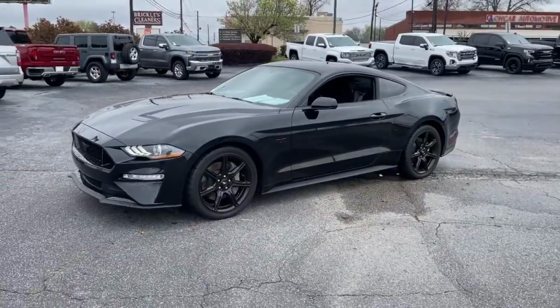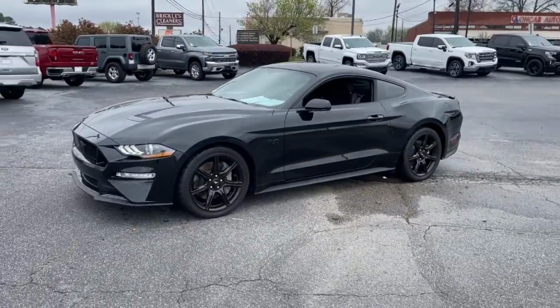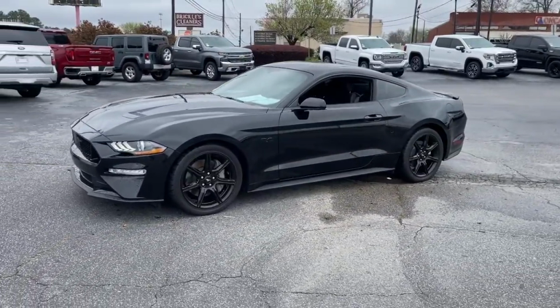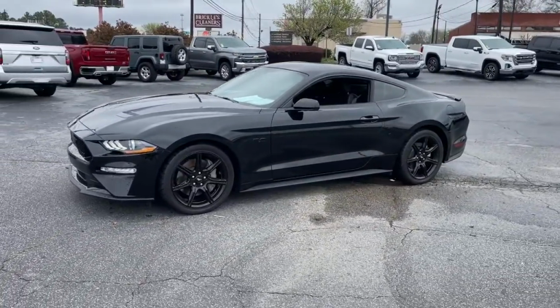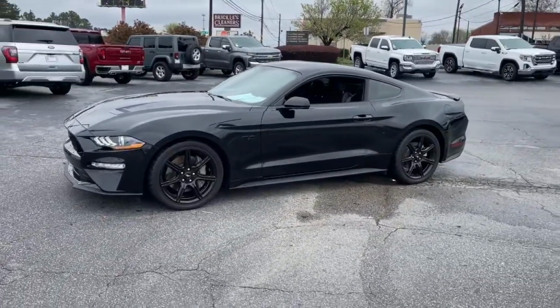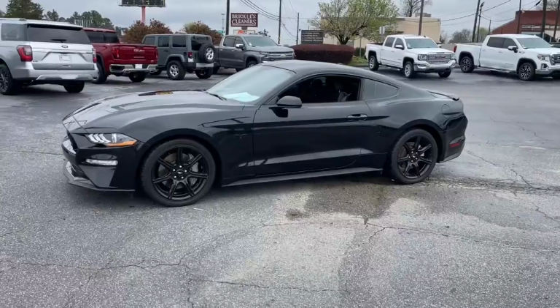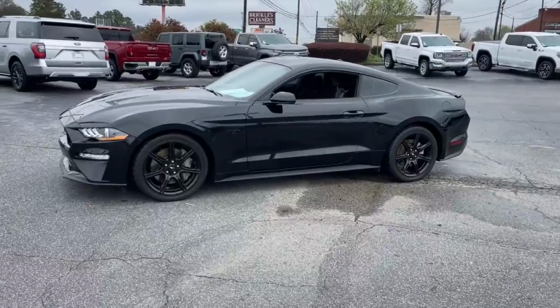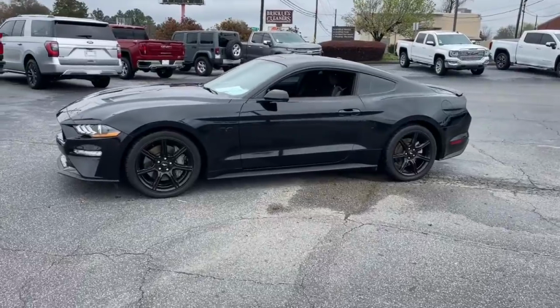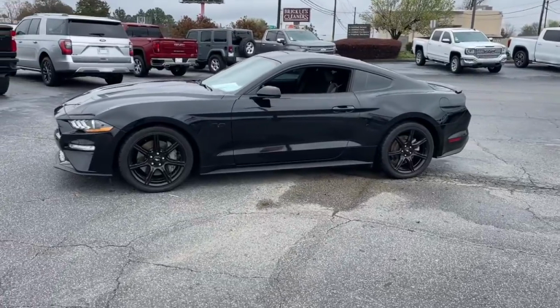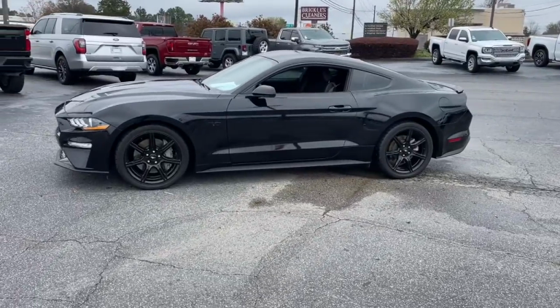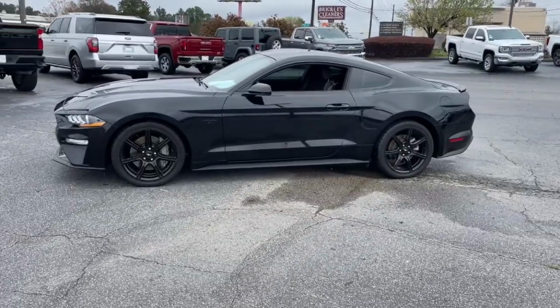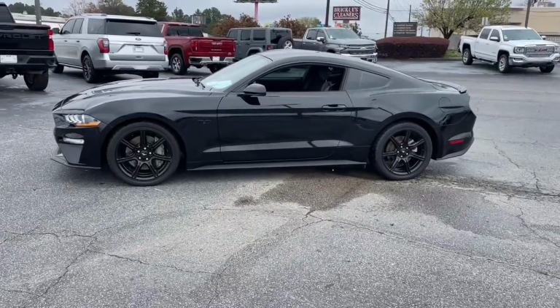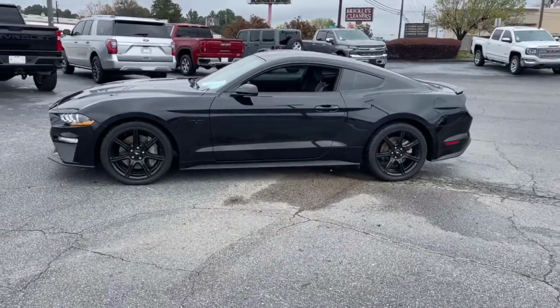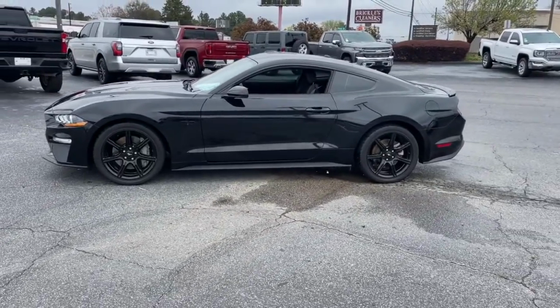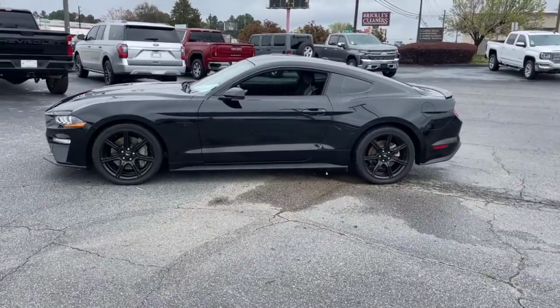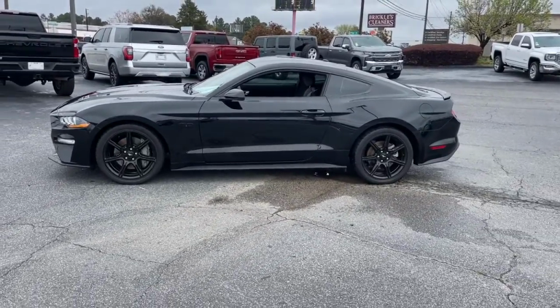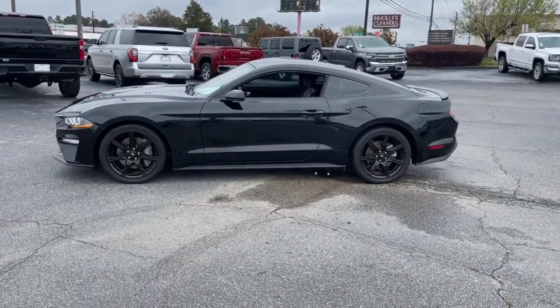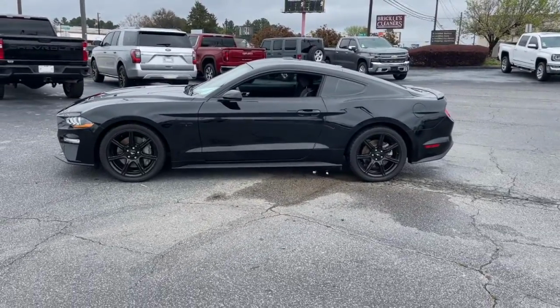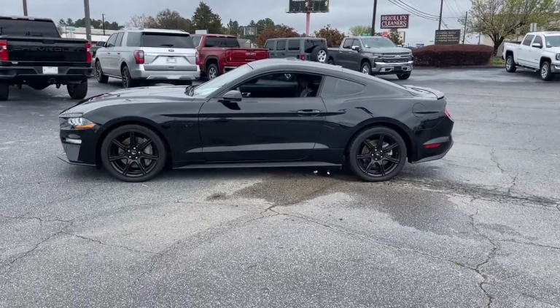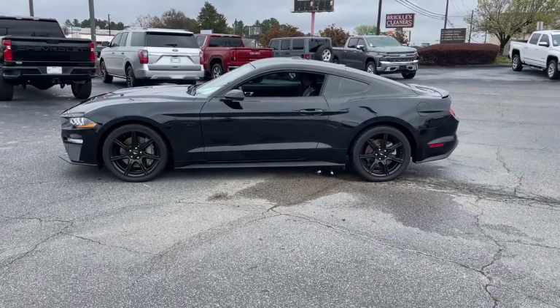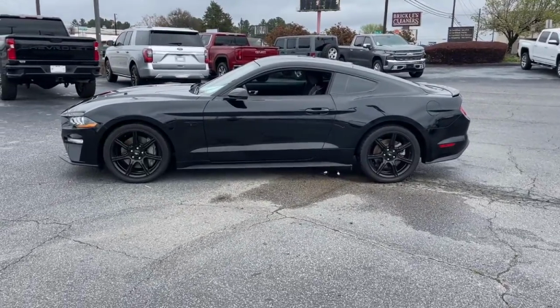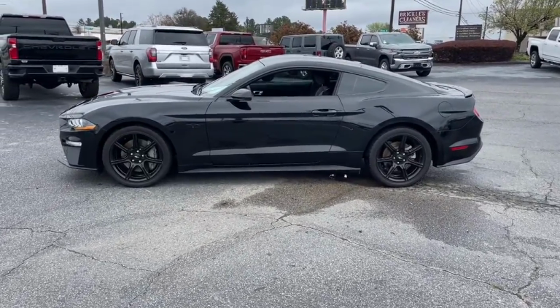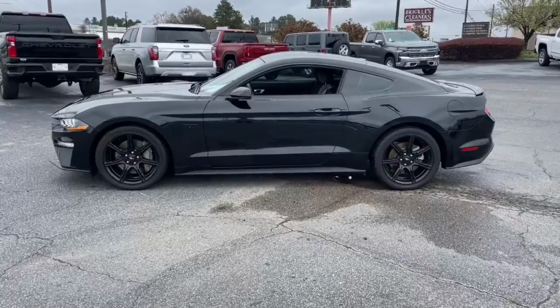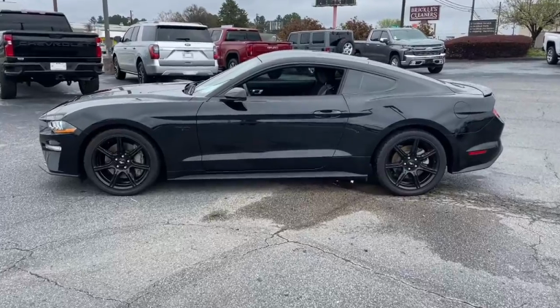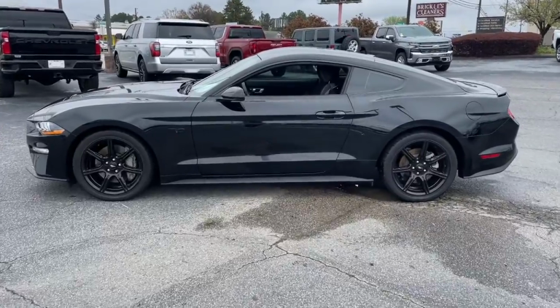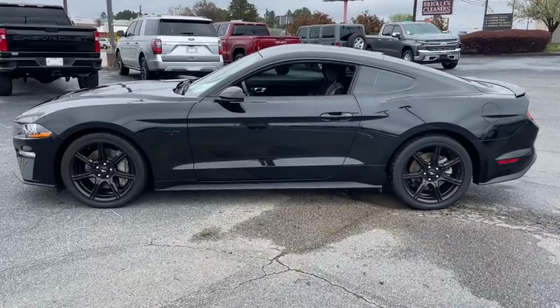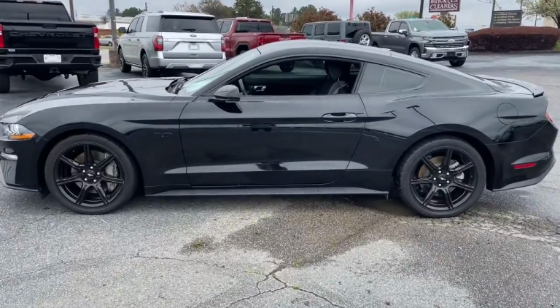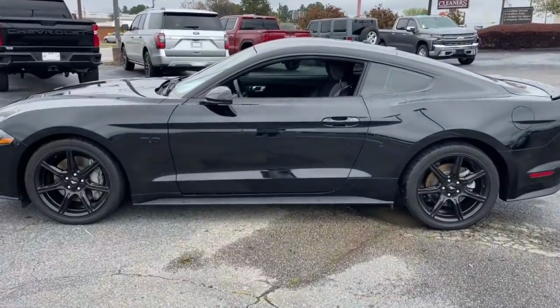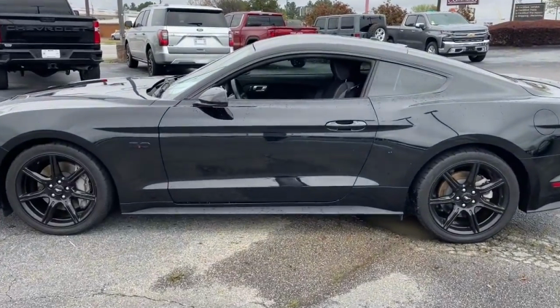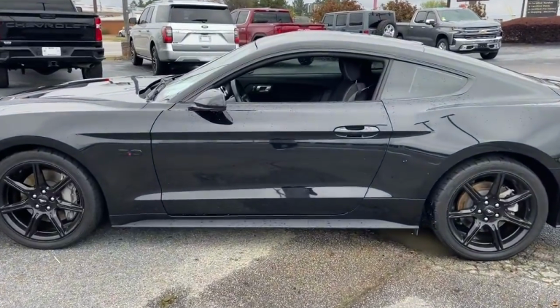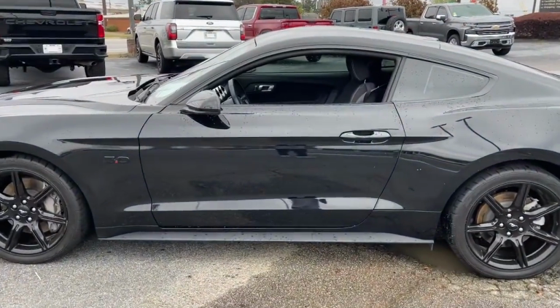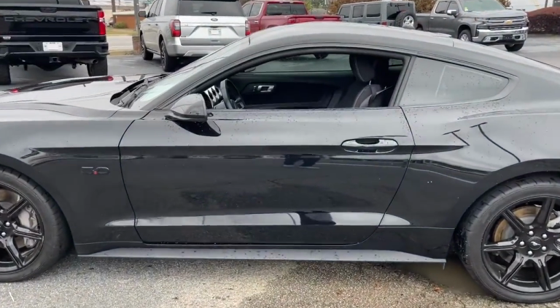On the track, drag strip, or highways and country roads, this quintessential pony car infuses your driving life with pure adrenaline wrapped in a smart, beautiful package.